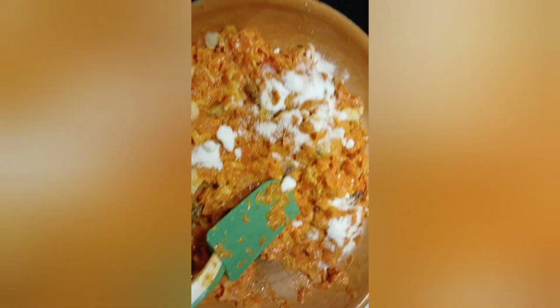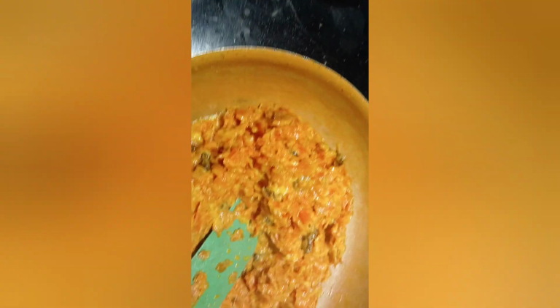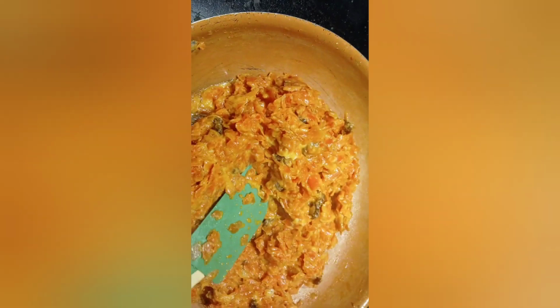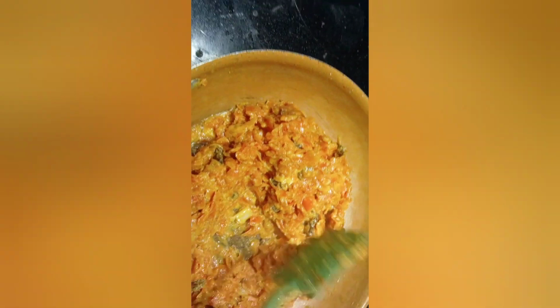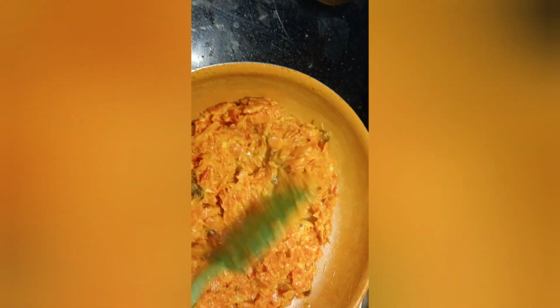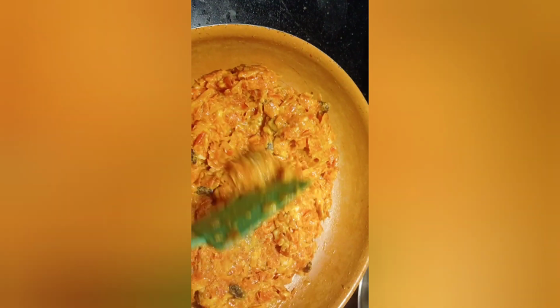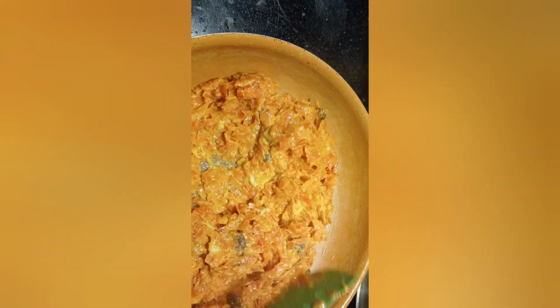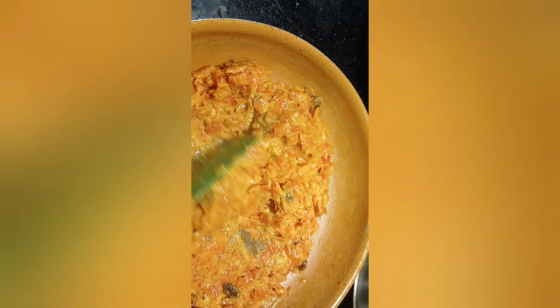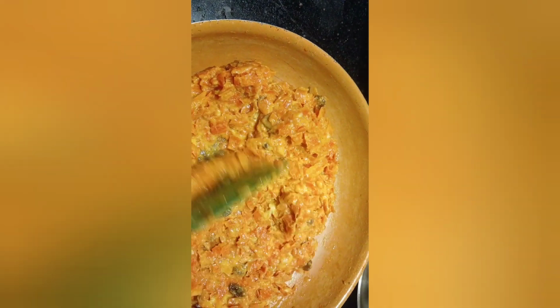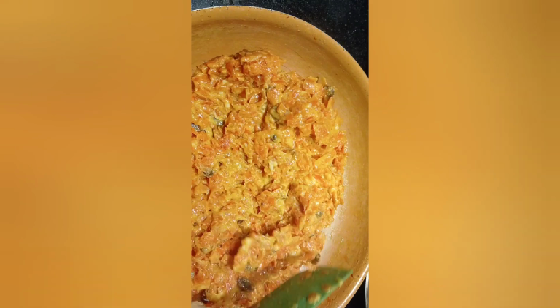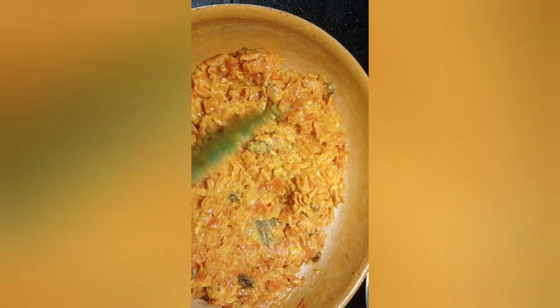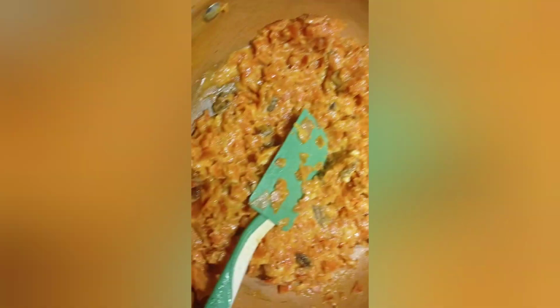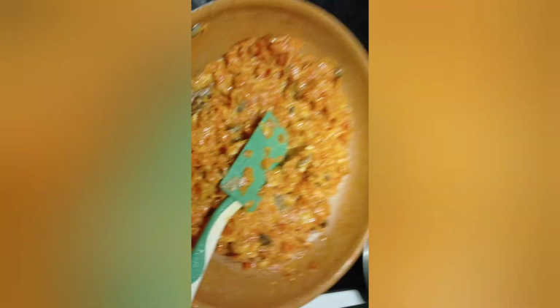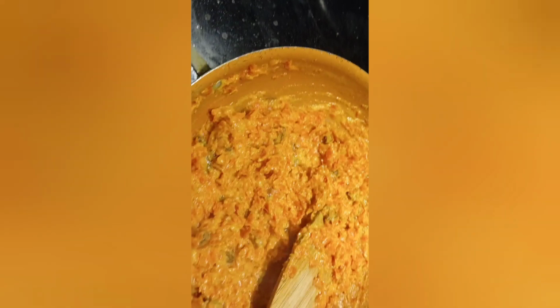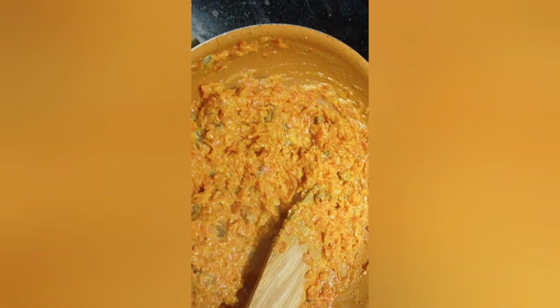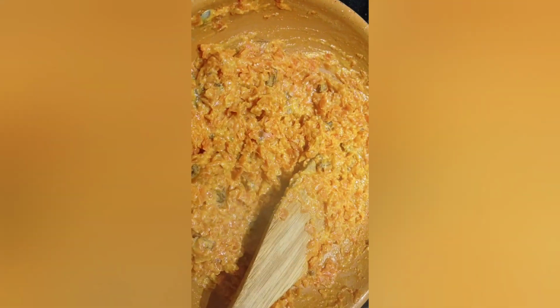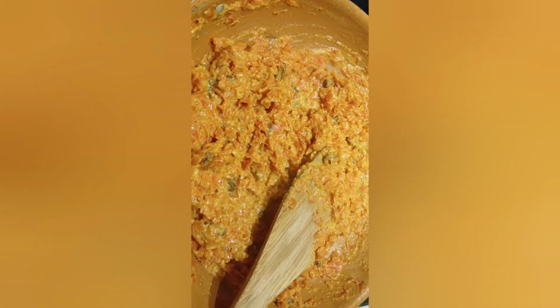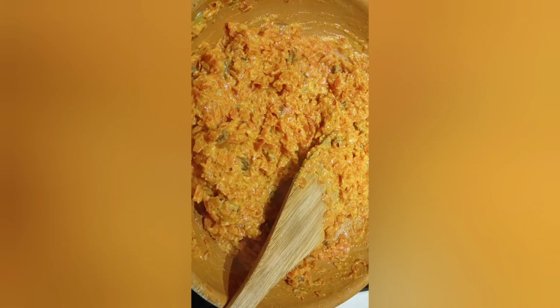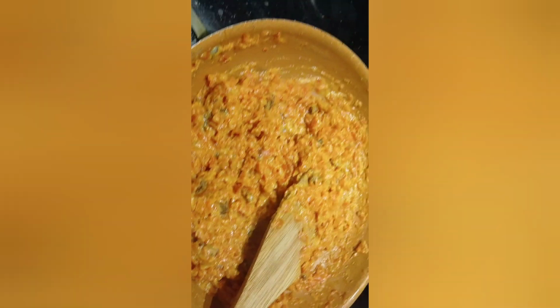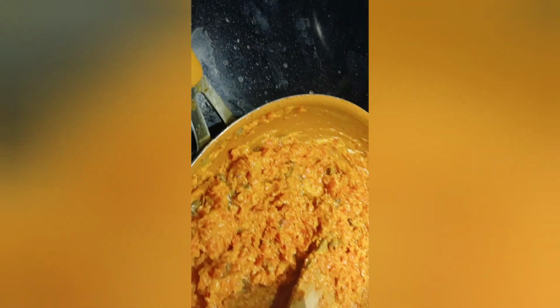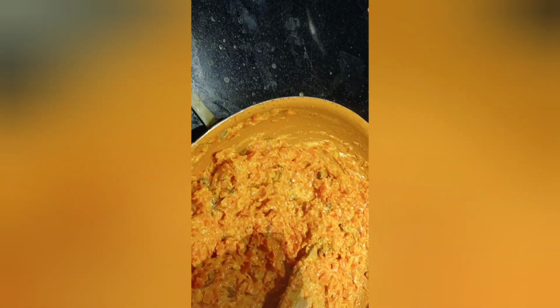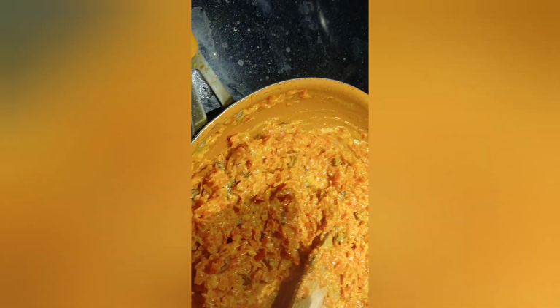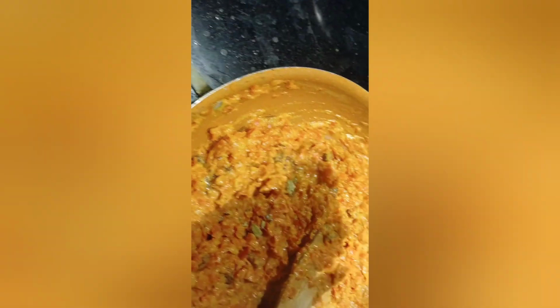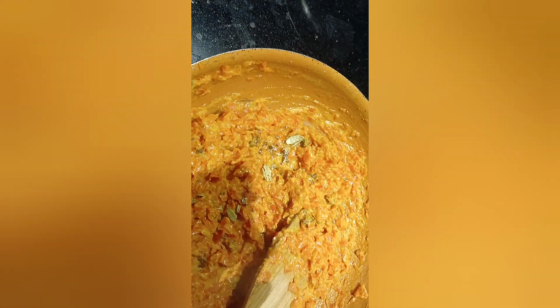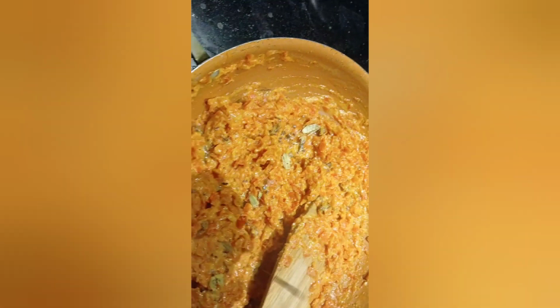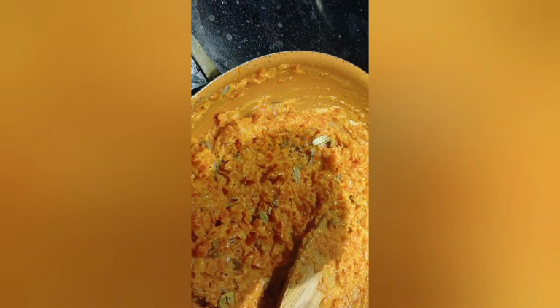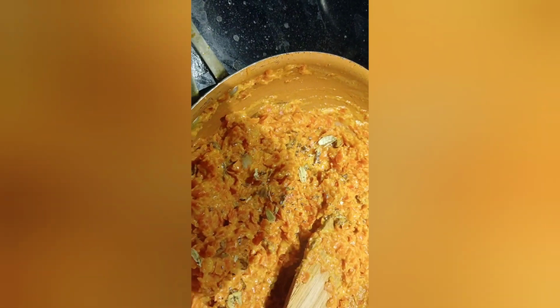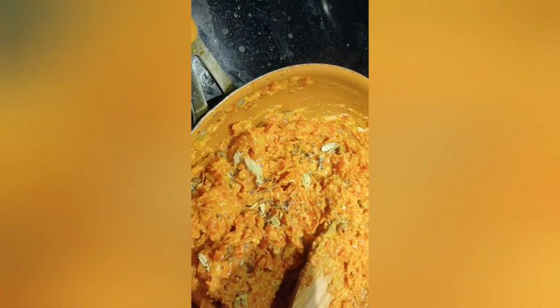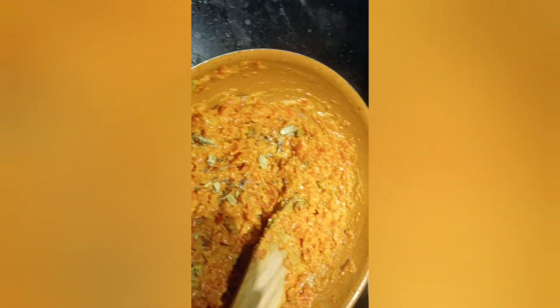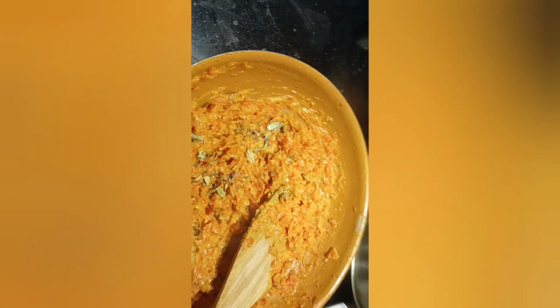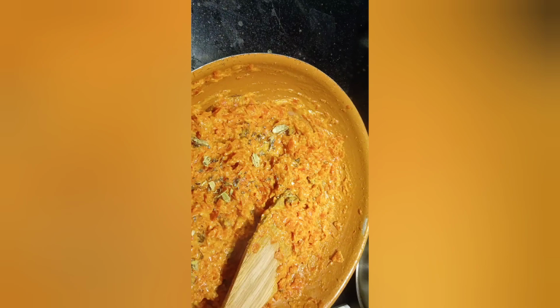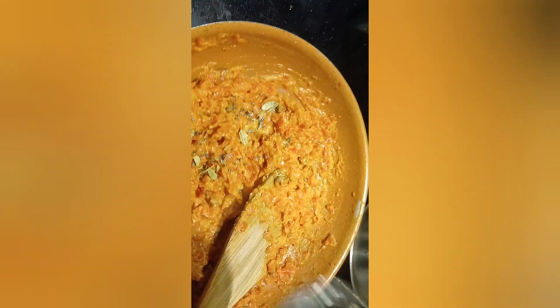Make sure you keep stirring so it doesn't stick to the pan. See how it has changed. Now I'm going to add the ground cardamom — the elachi powder.